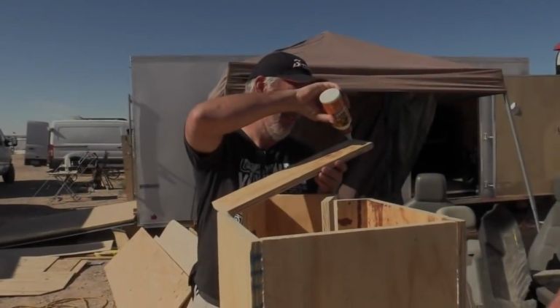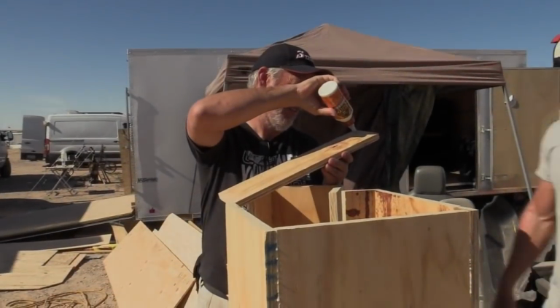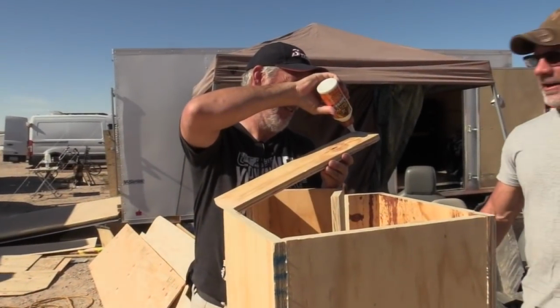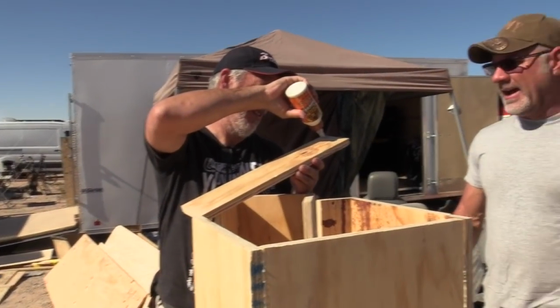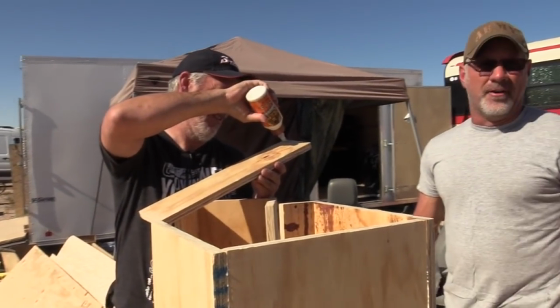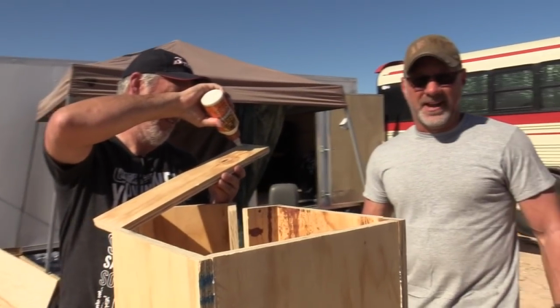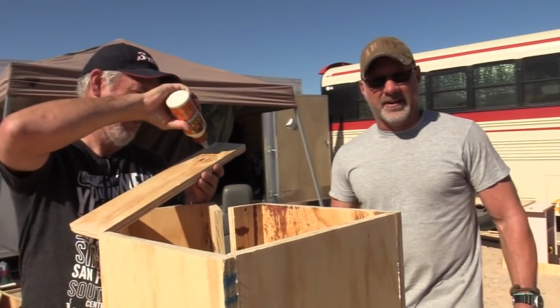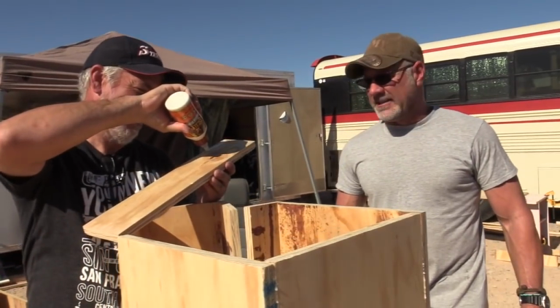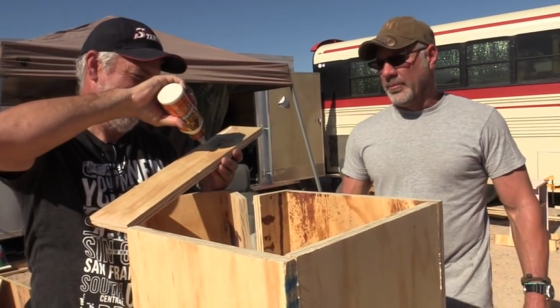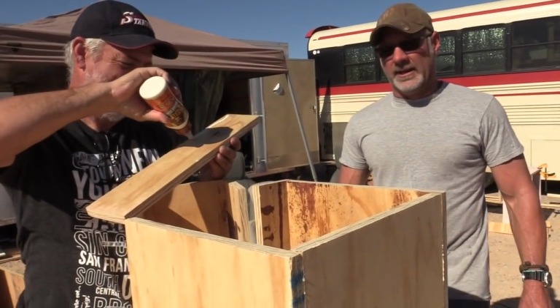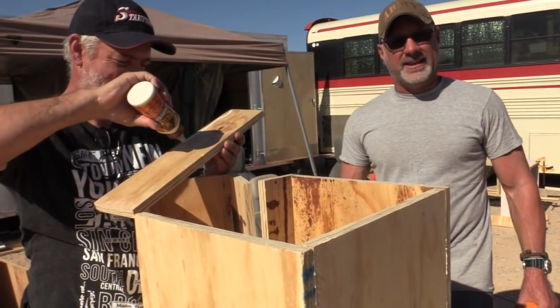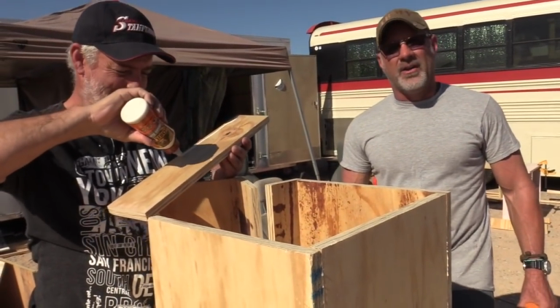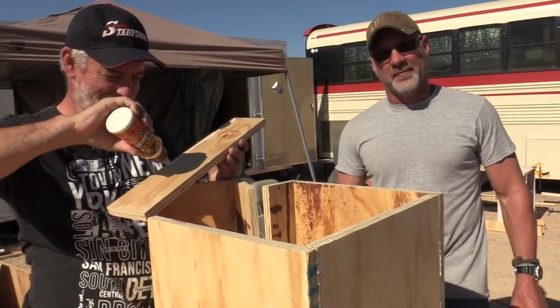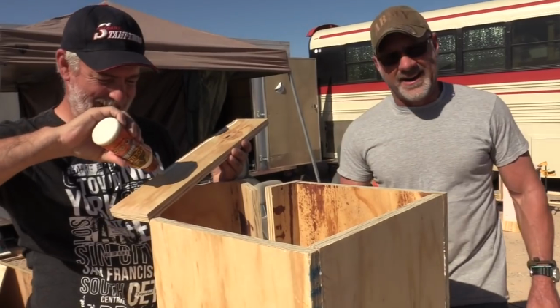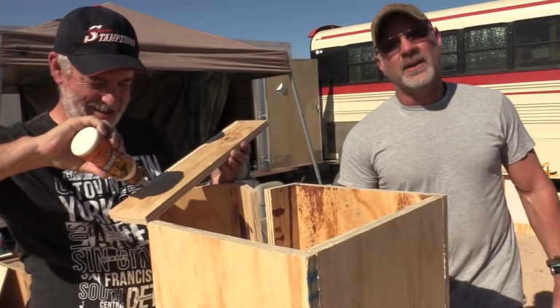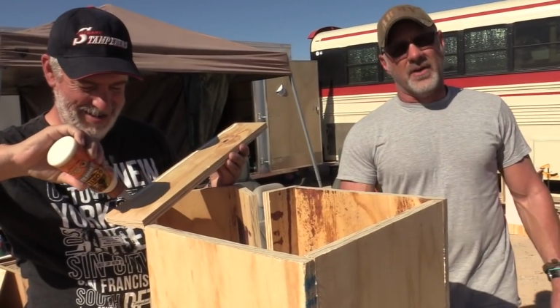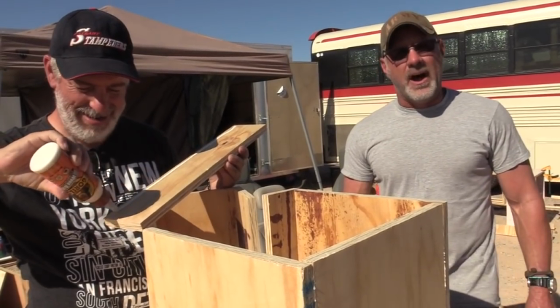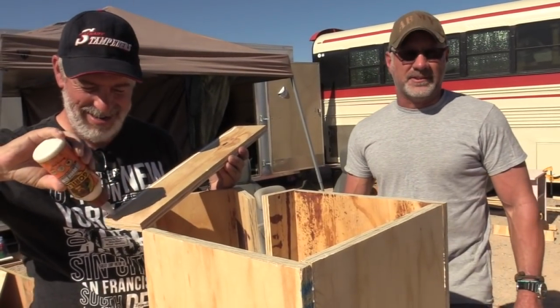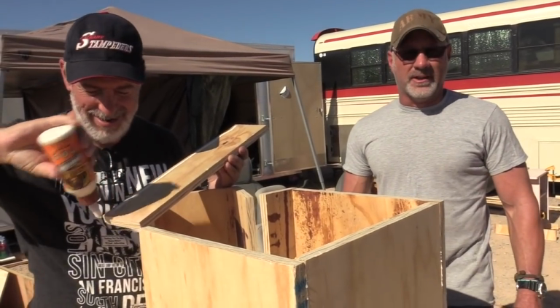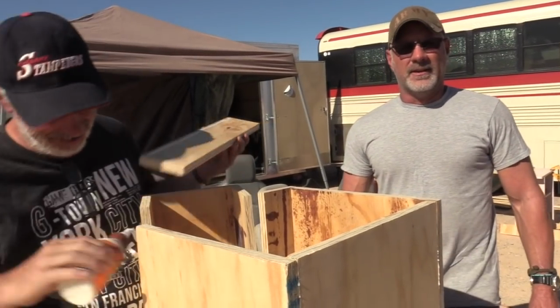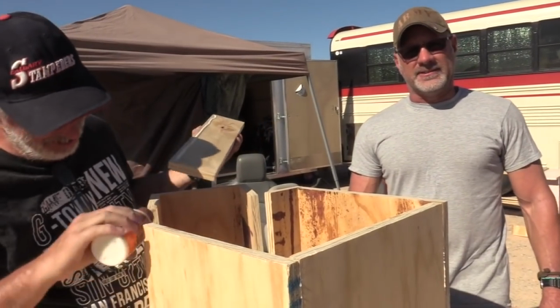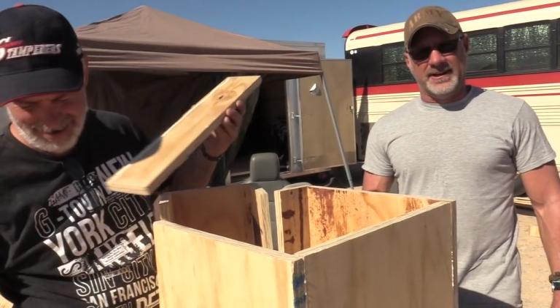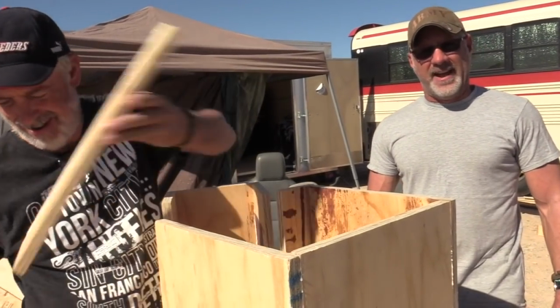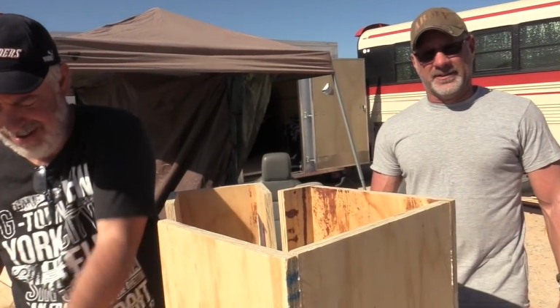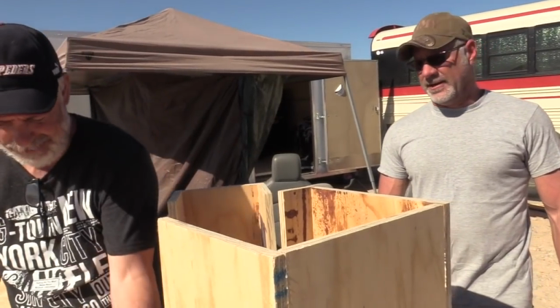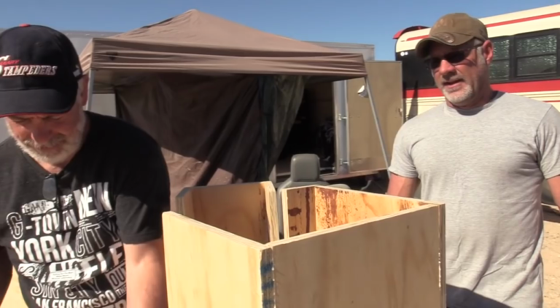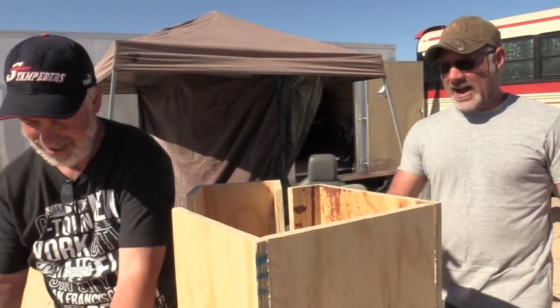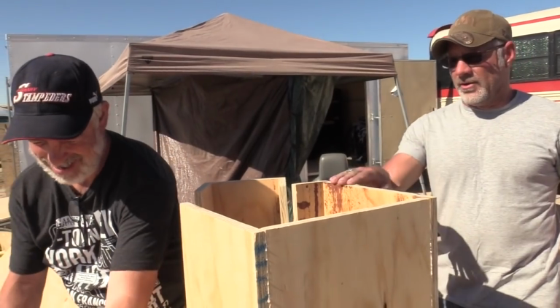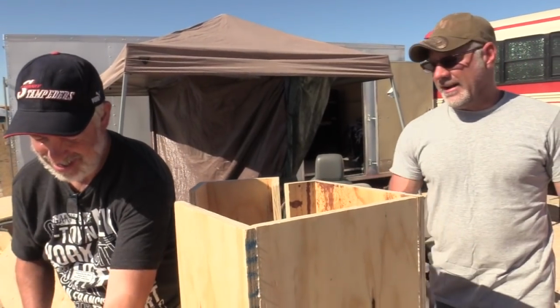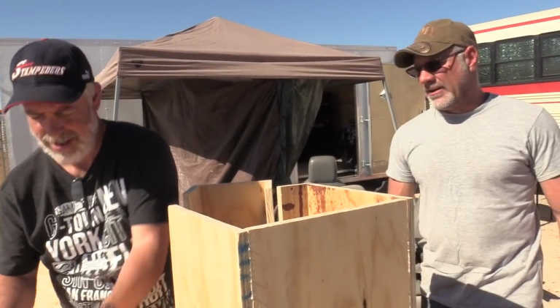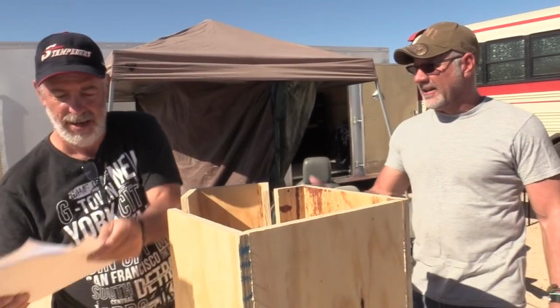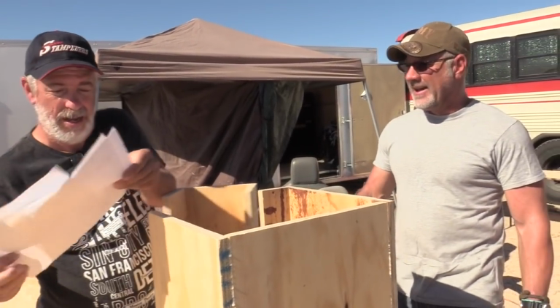This is Dan. We're going to be yelling over the generator because he's got to keep working, but he came all the way from Canada to run the composting toilet station here at the van build this year, and he's got one going right now. What can you tell us about it?